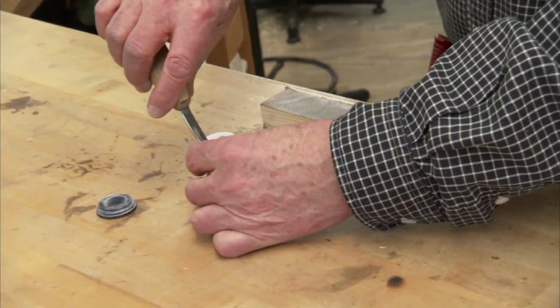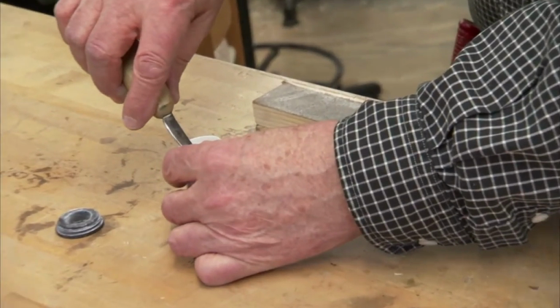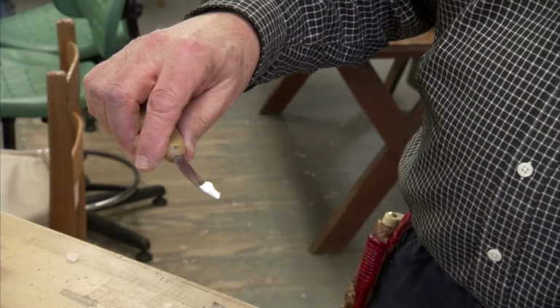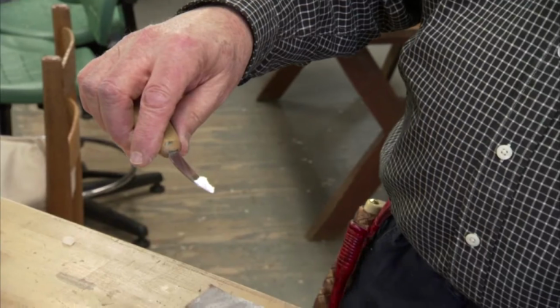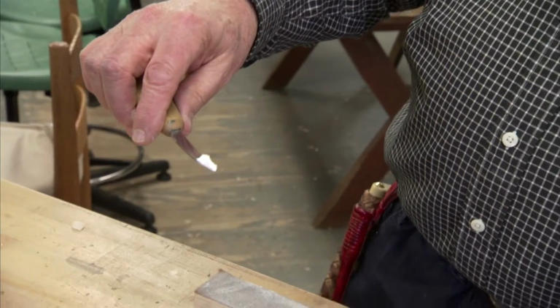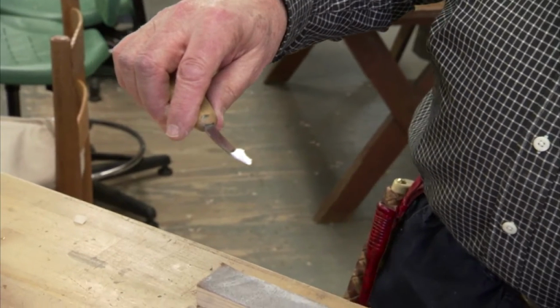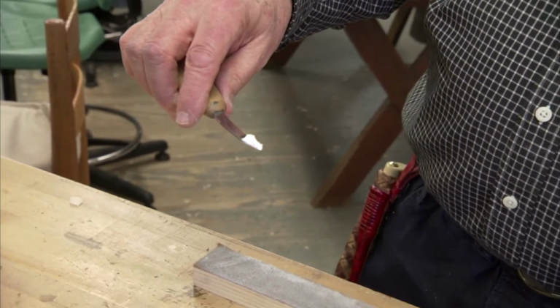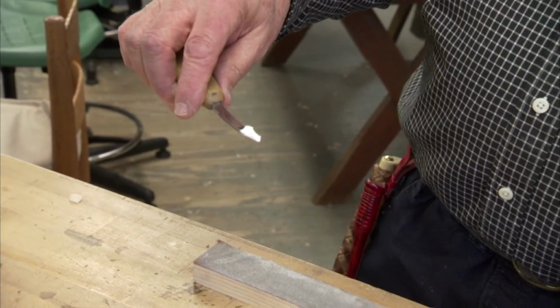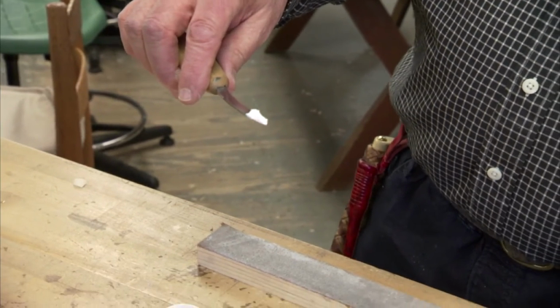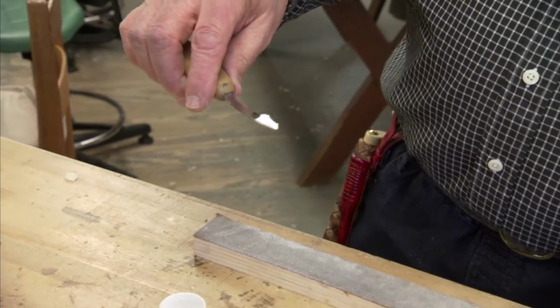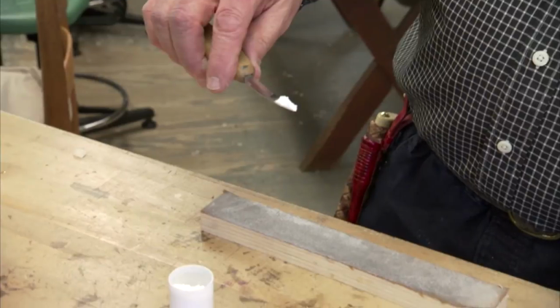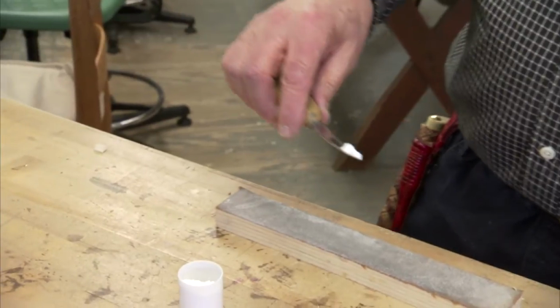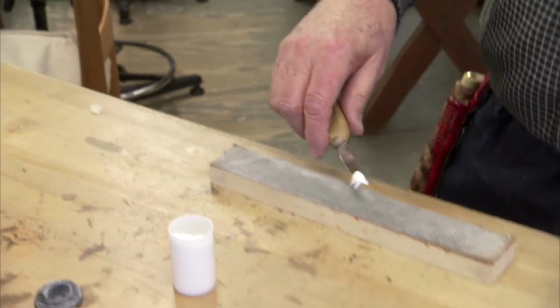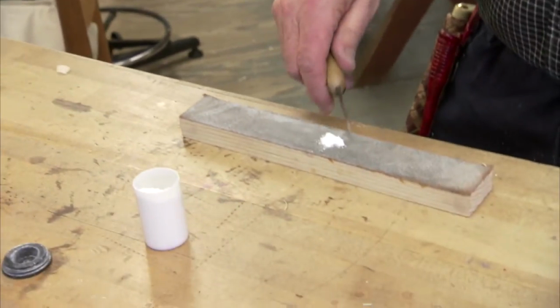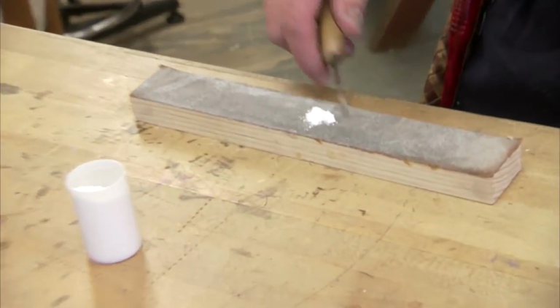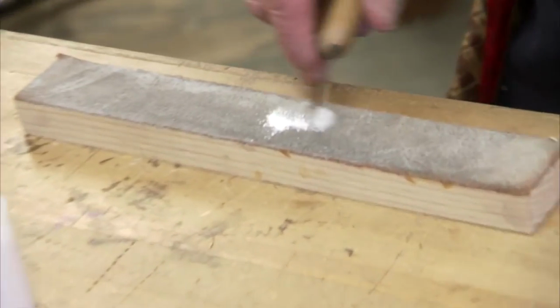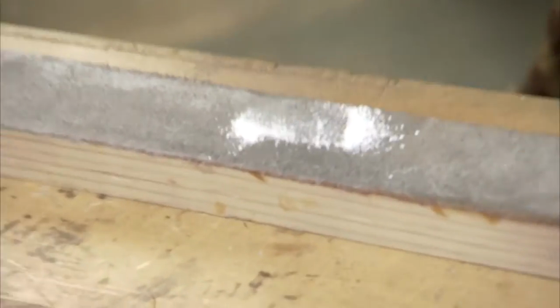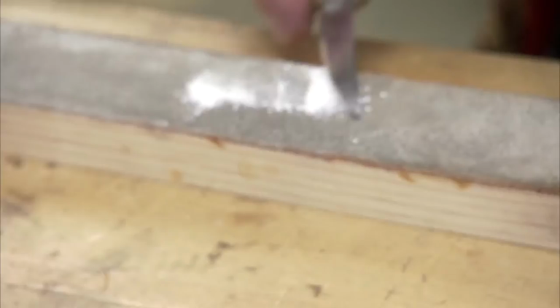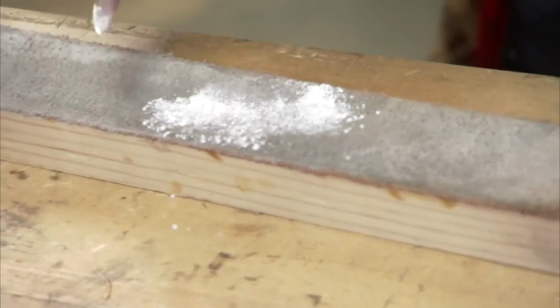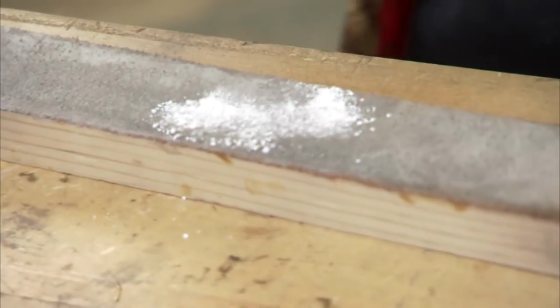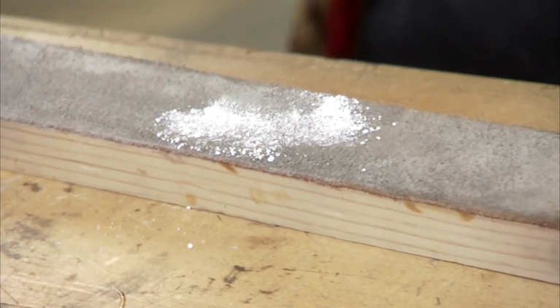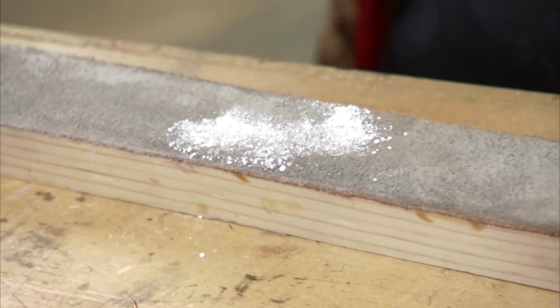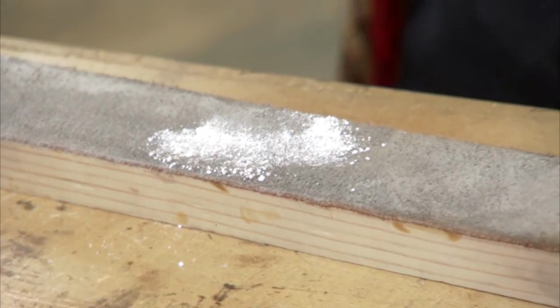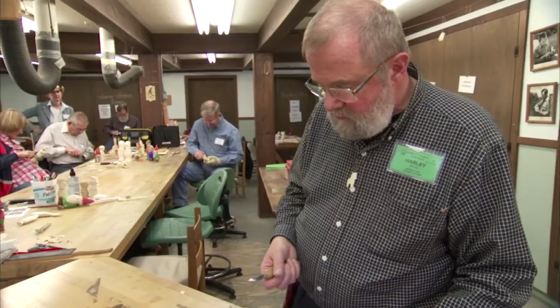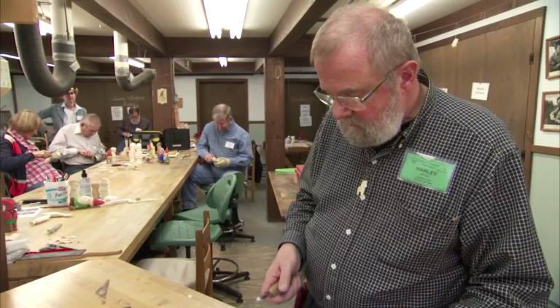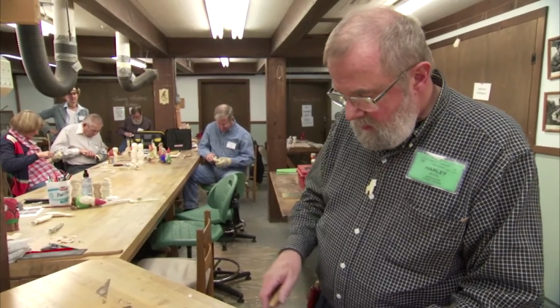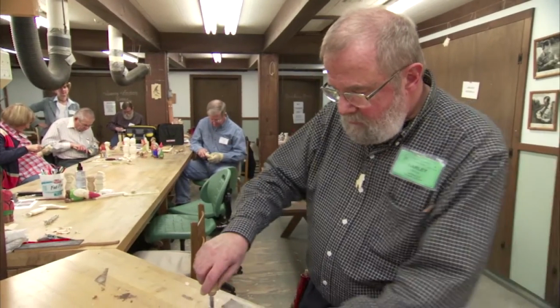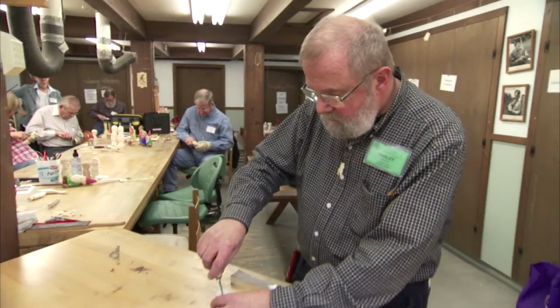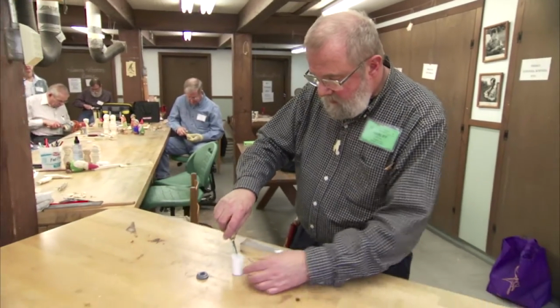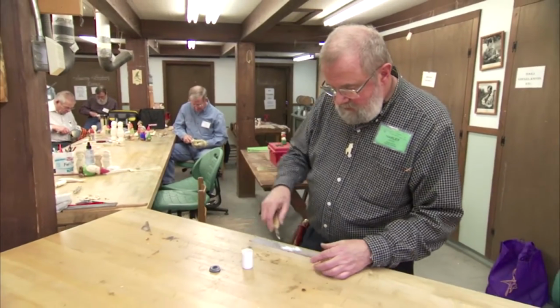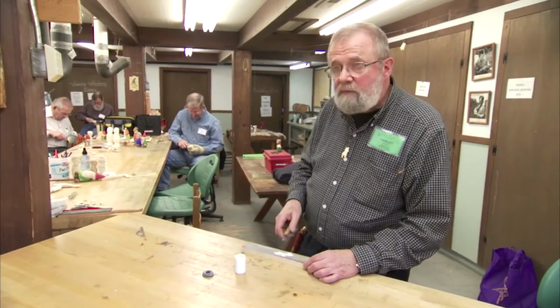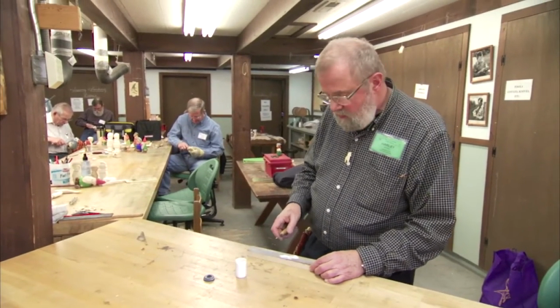I take a little bit of aluminum oxide — this is a honing compound, available from wood carving suppliers or rock polishers, who use it as part of the rock polishing process. Put a little bit of that on there; it doesn't take much at all.